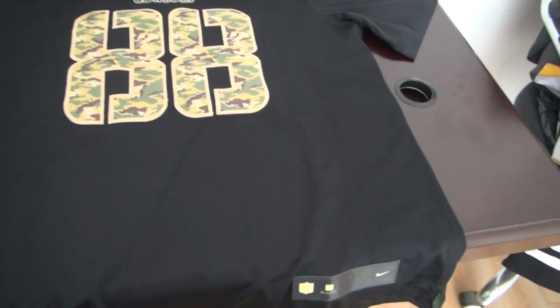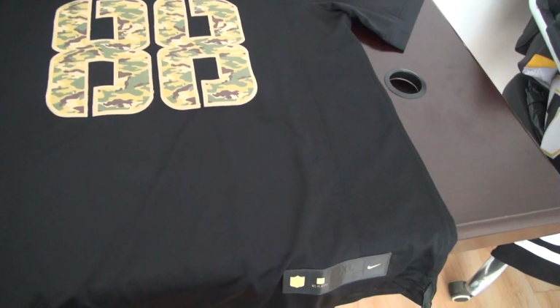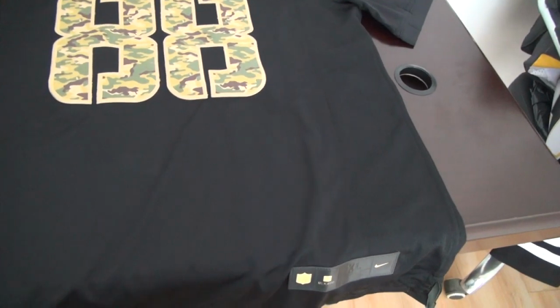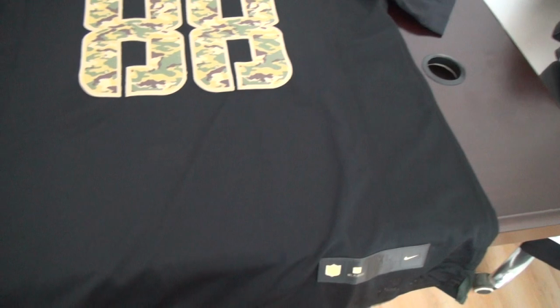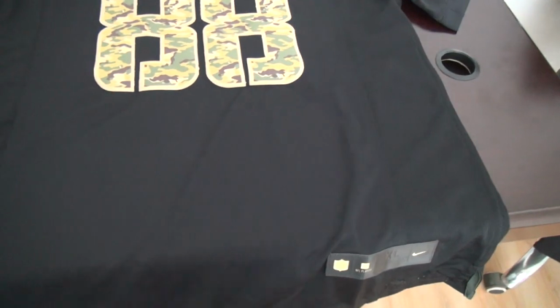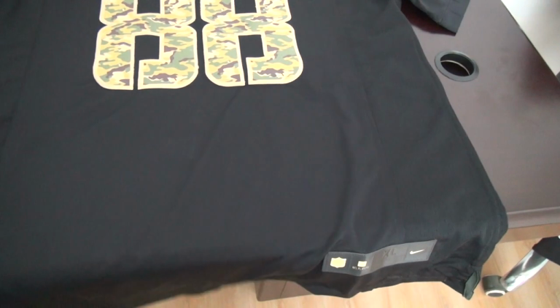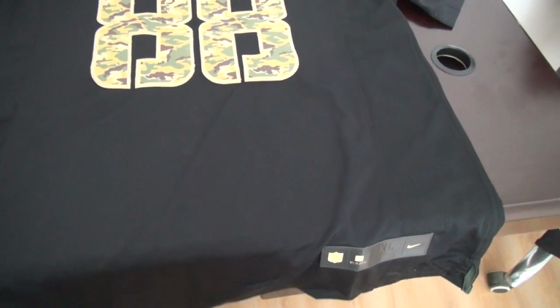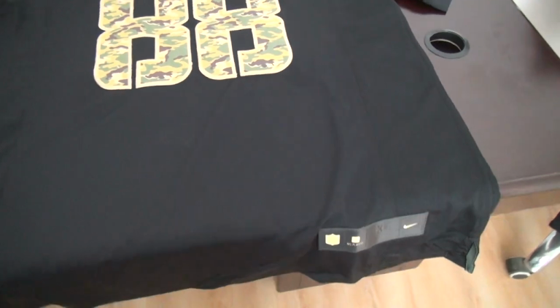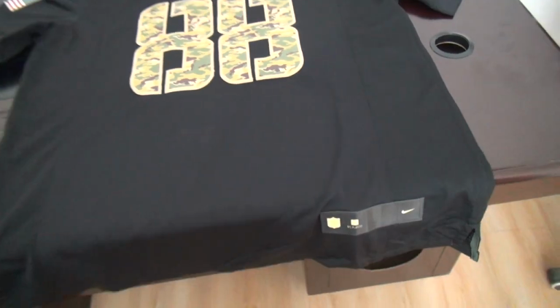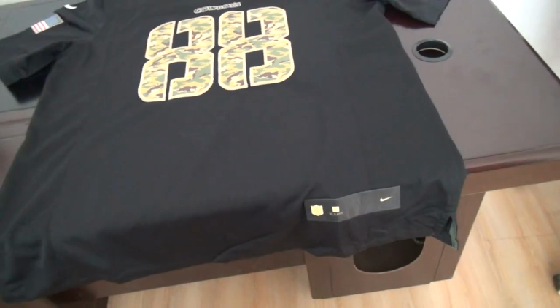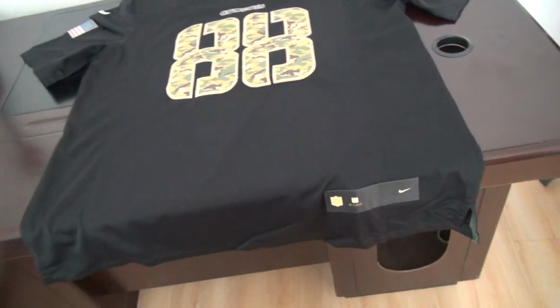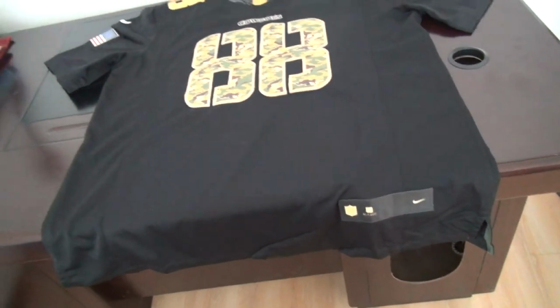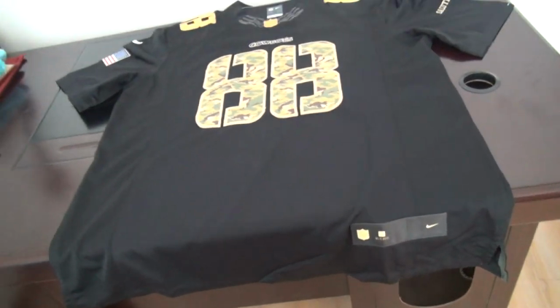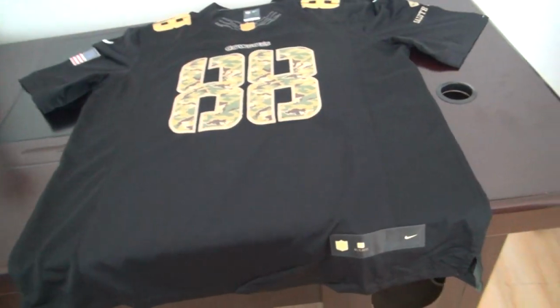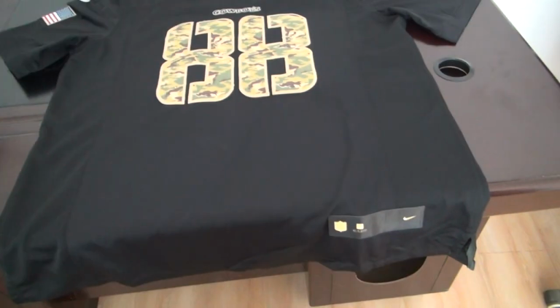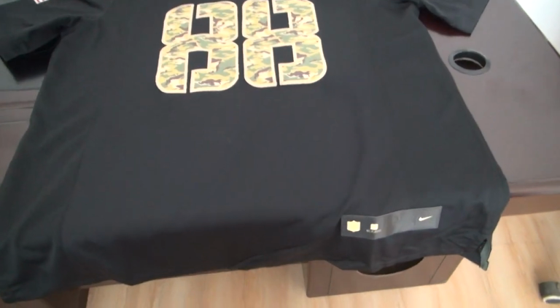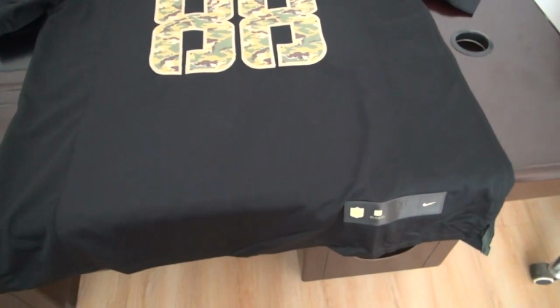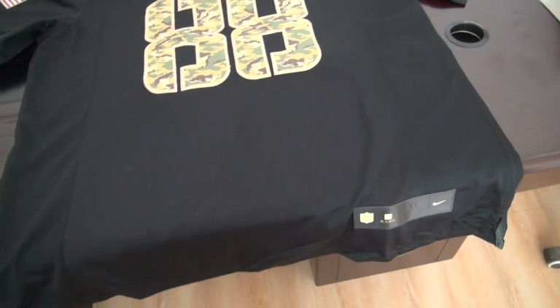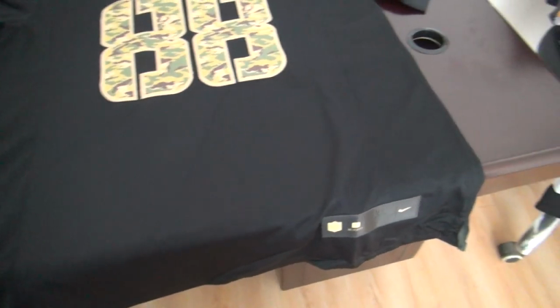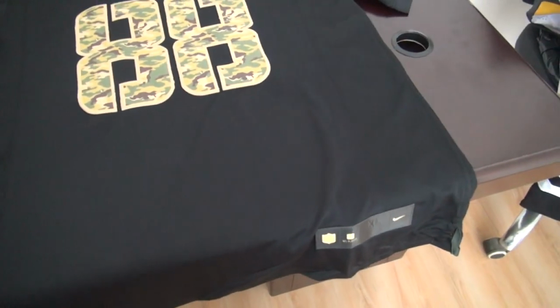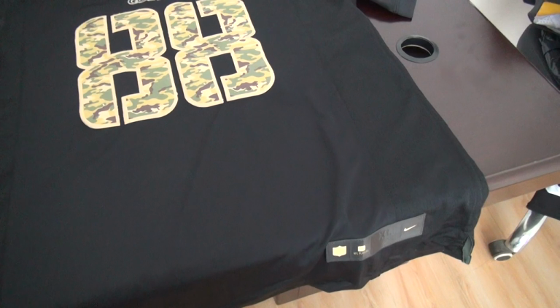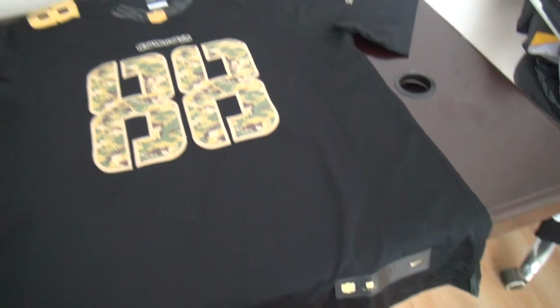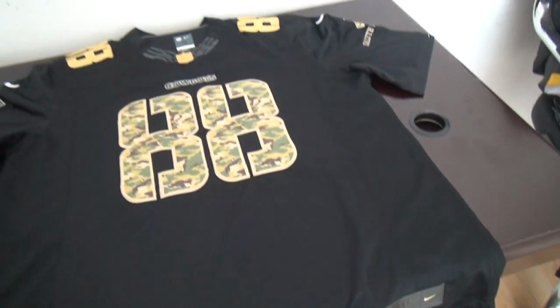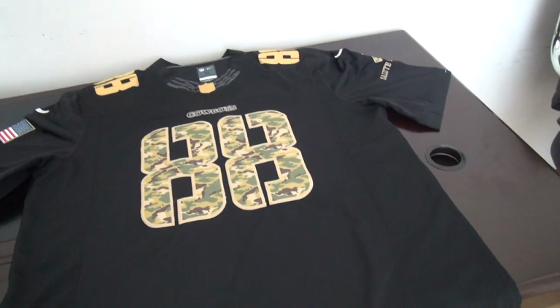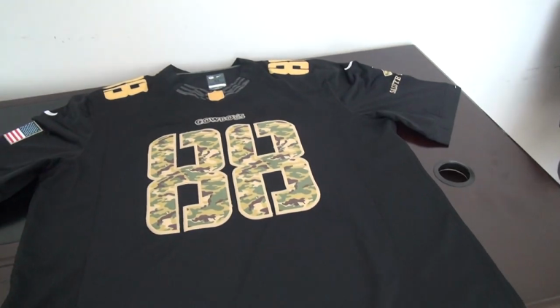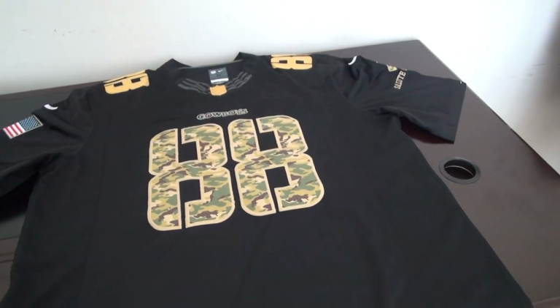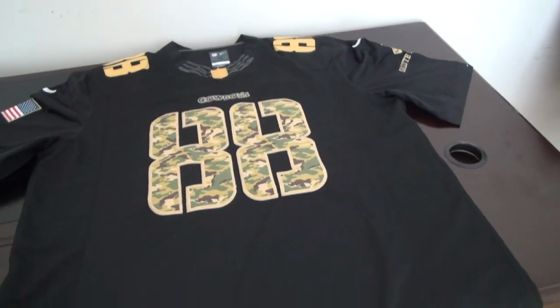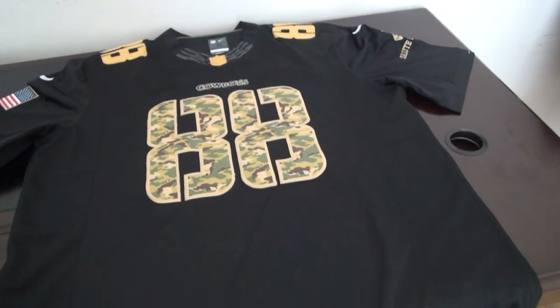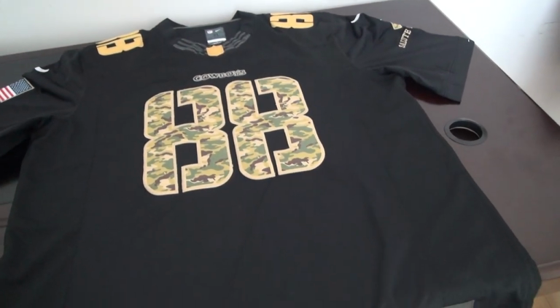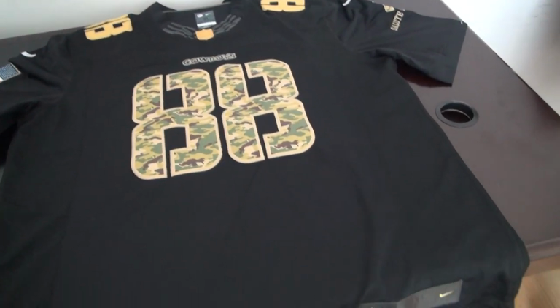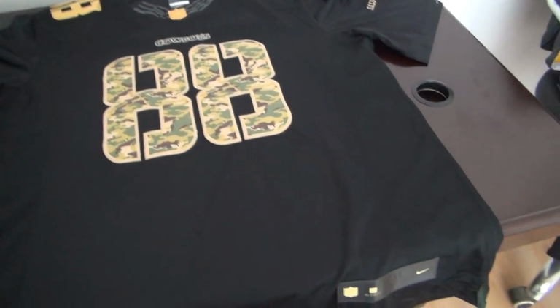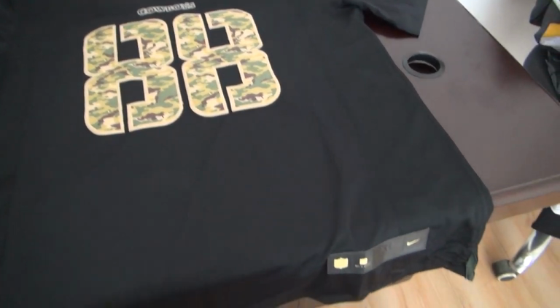This one is number 88 from Cowboys. This one is a limited style — look at here.